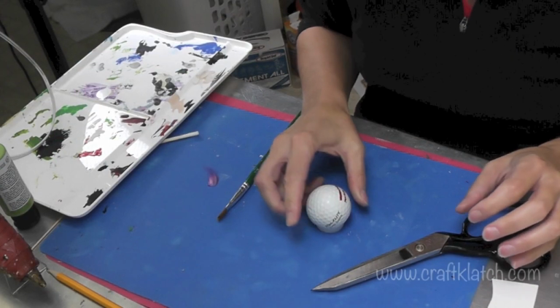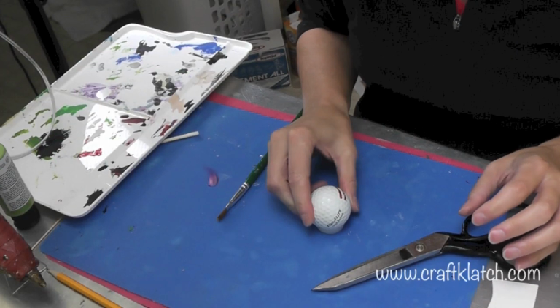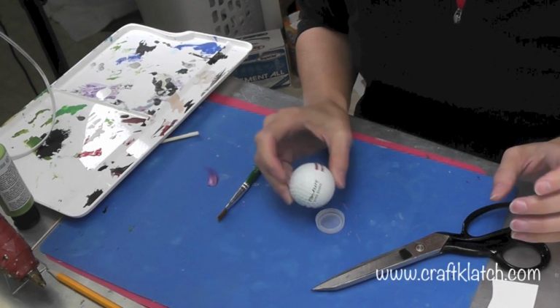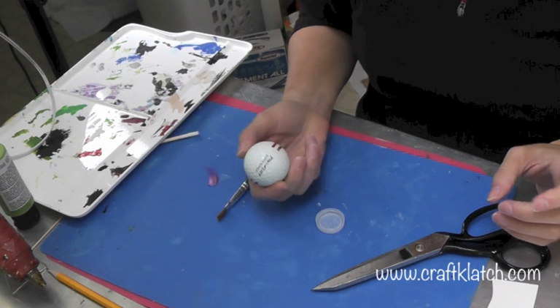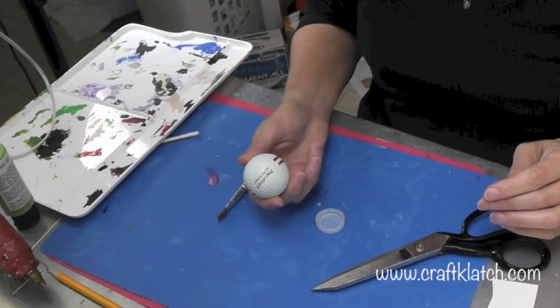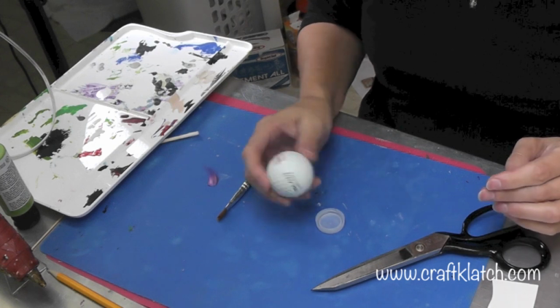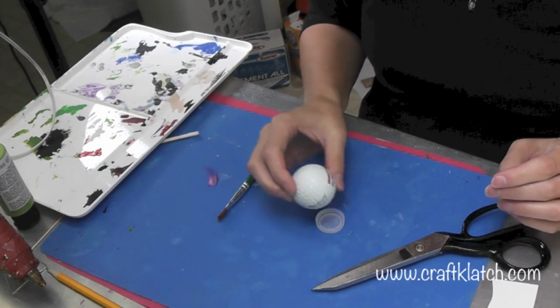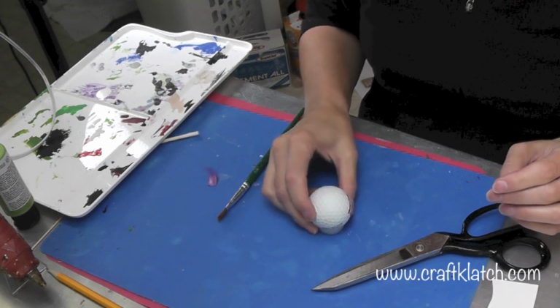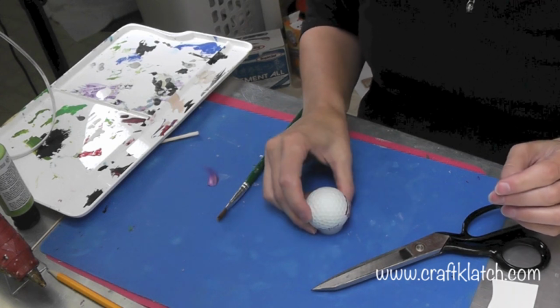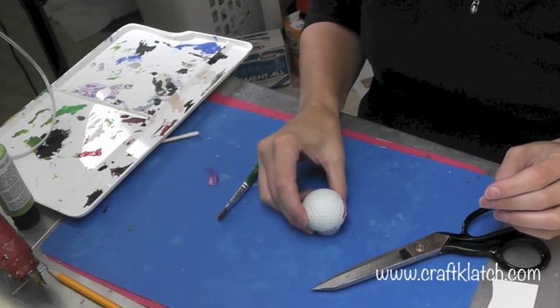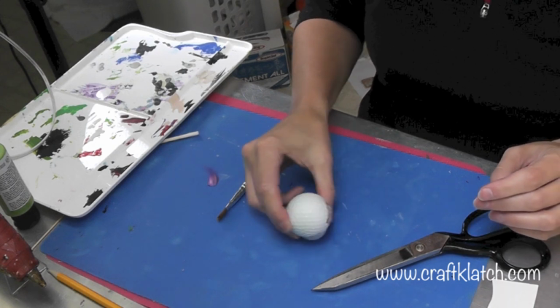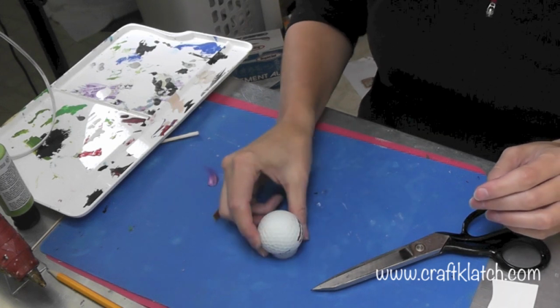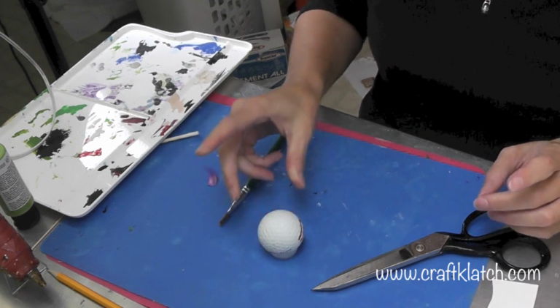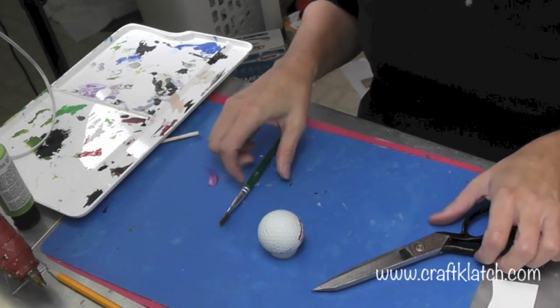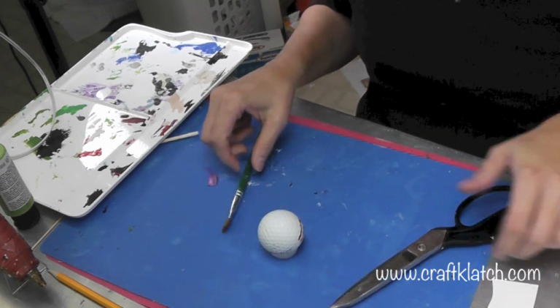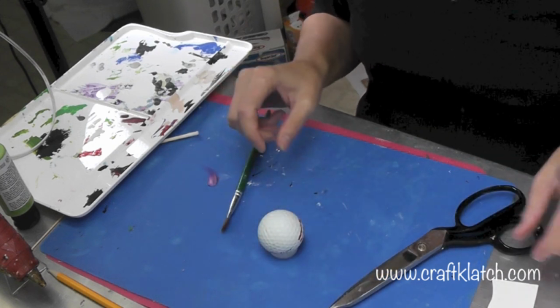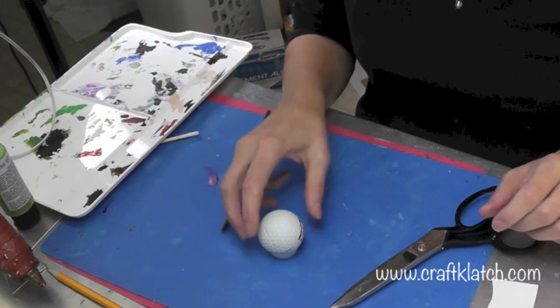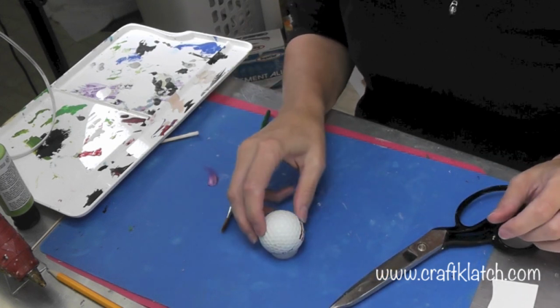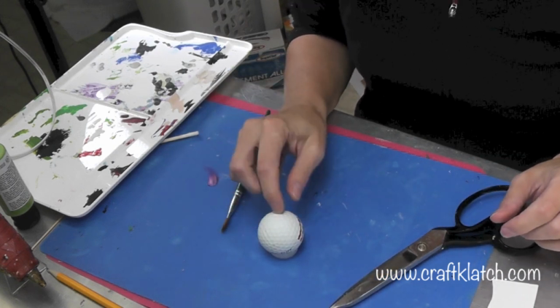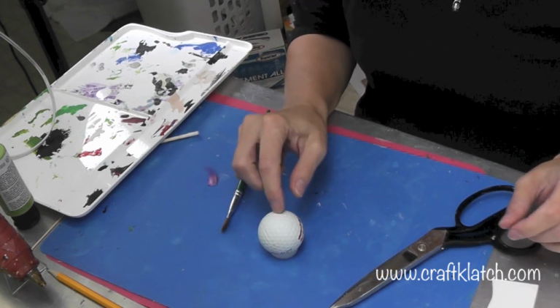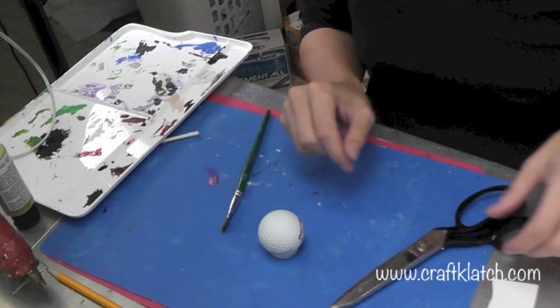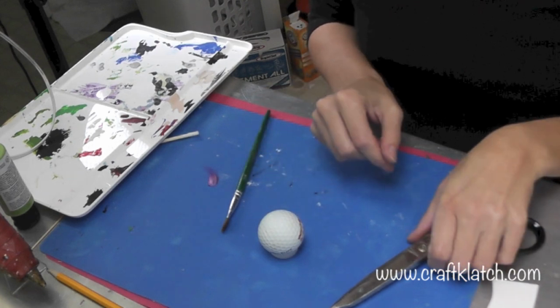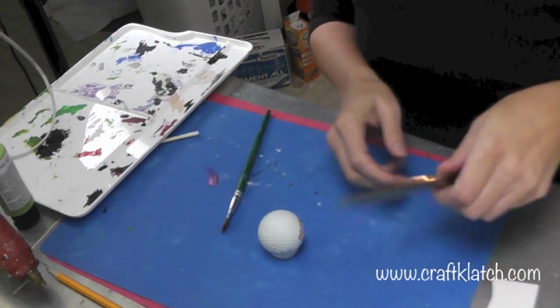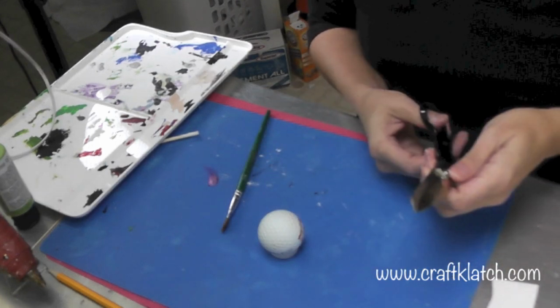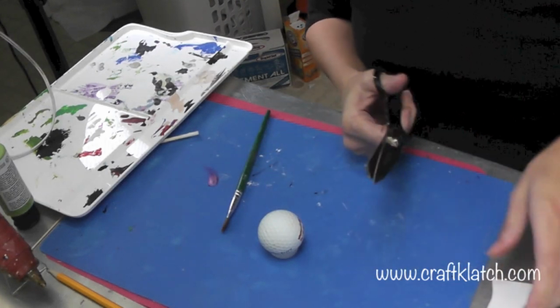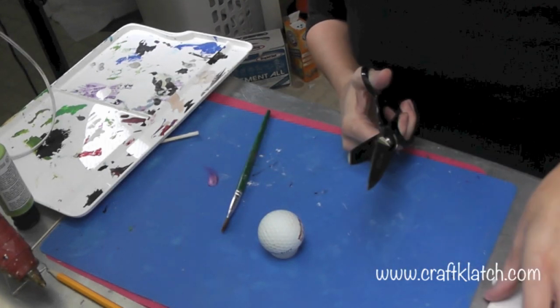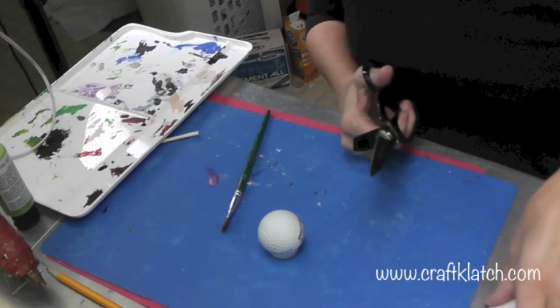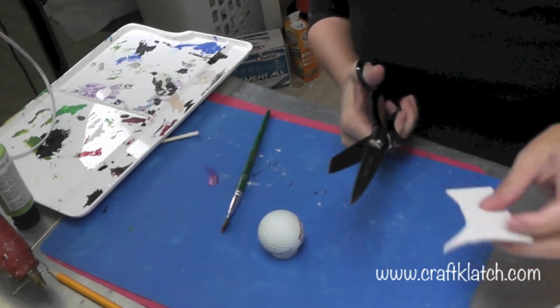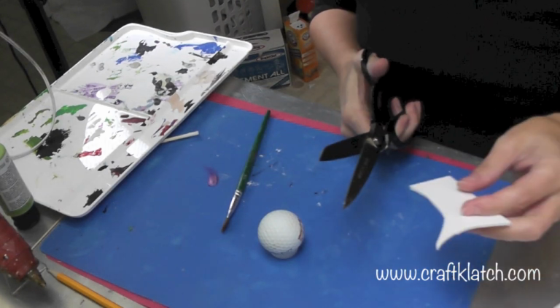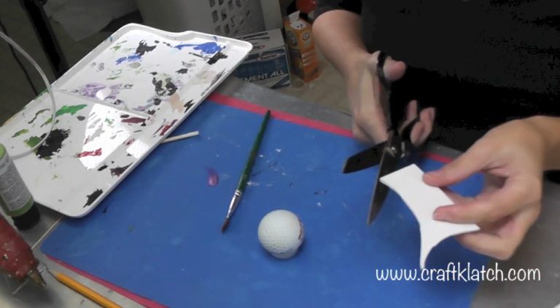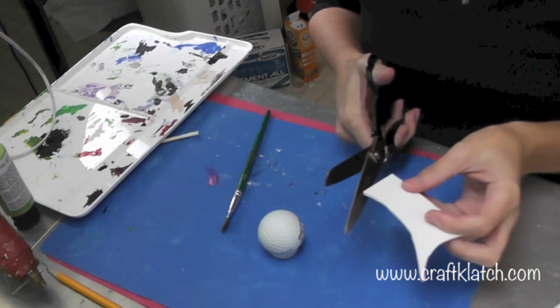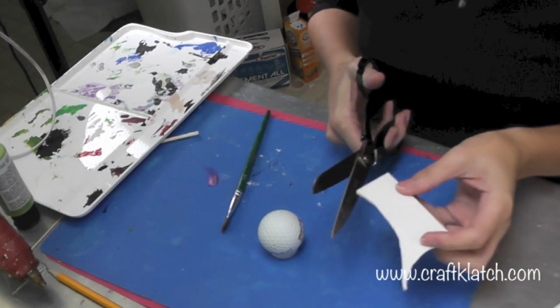Since we're making a witch today, we need to paint her green. However, before I do that, I want to add her nose so that it can be painted right away too.